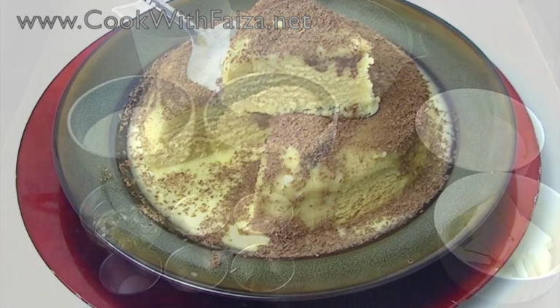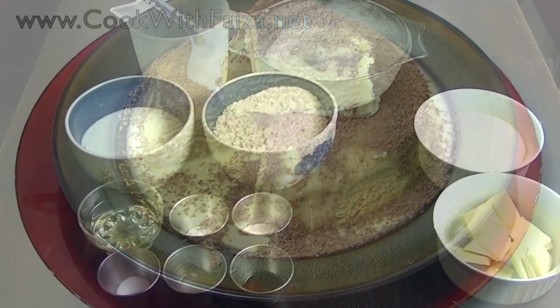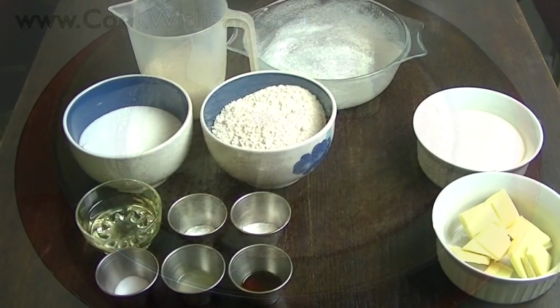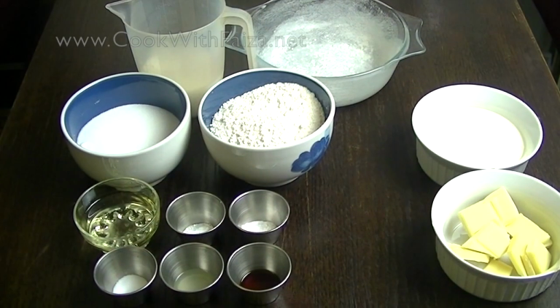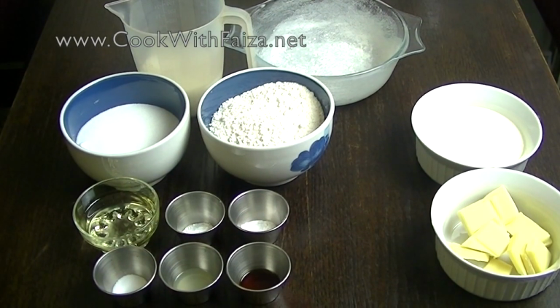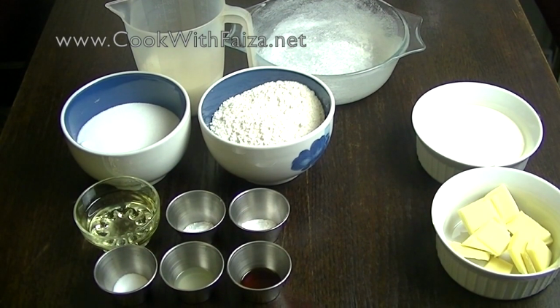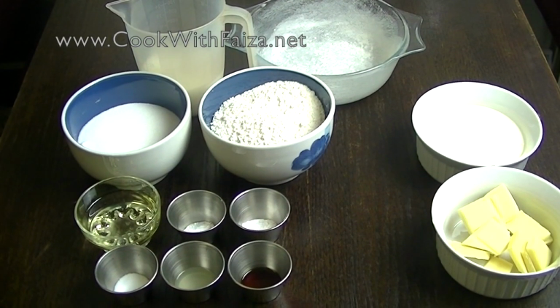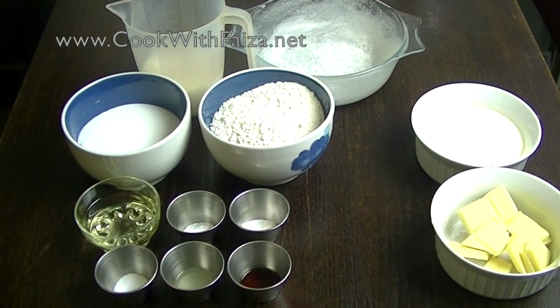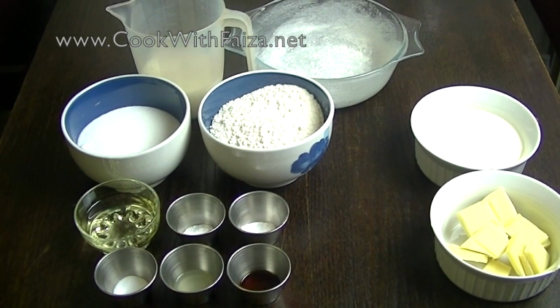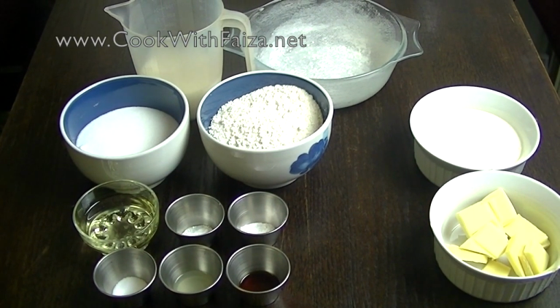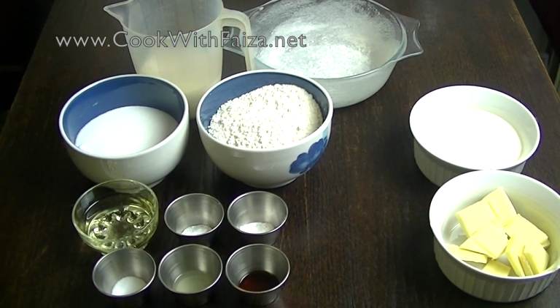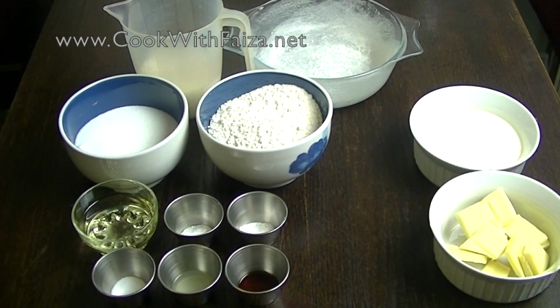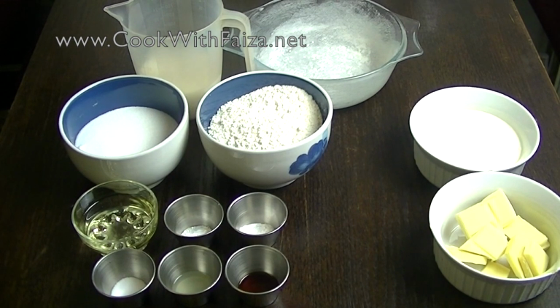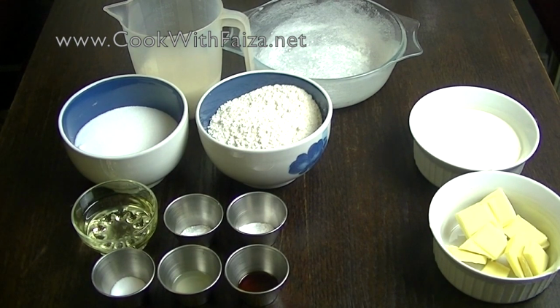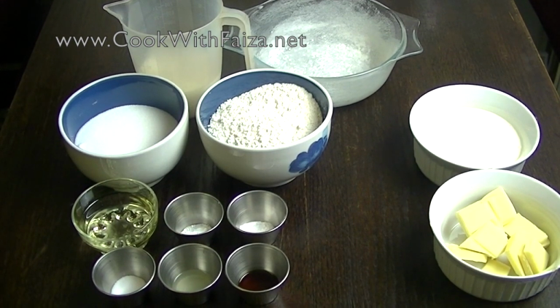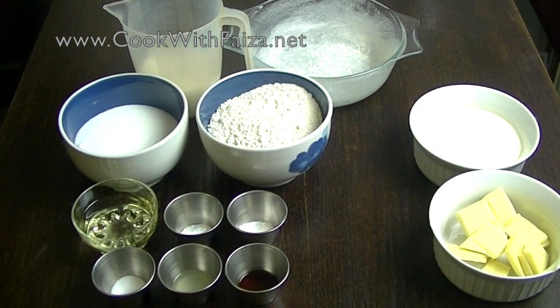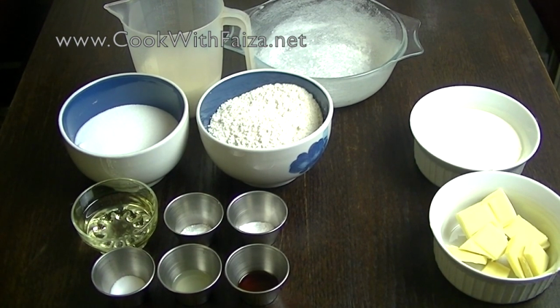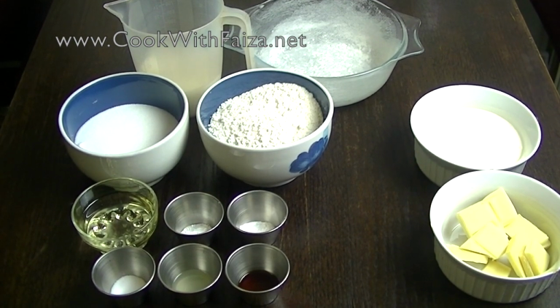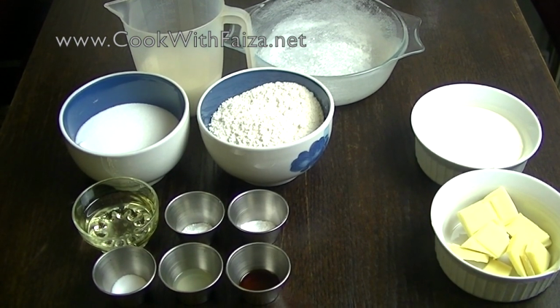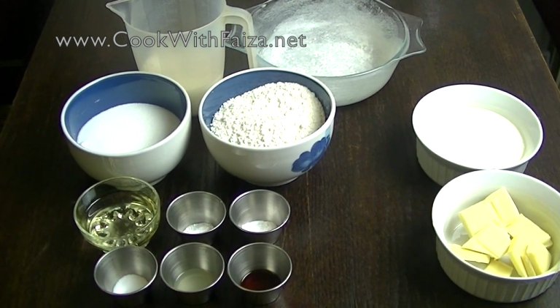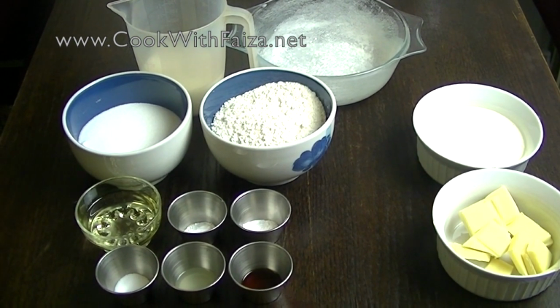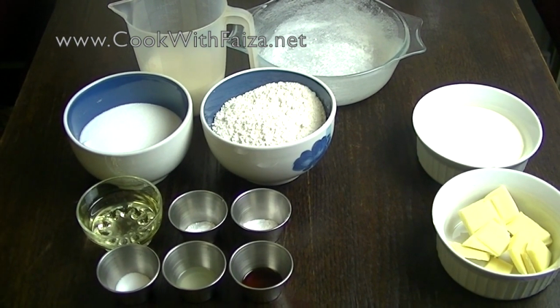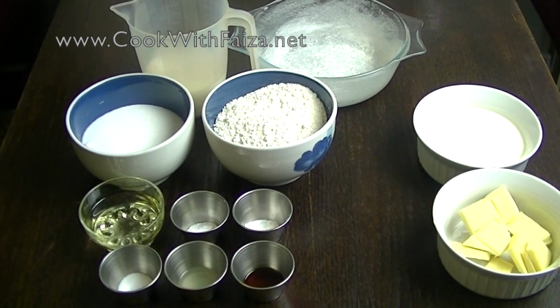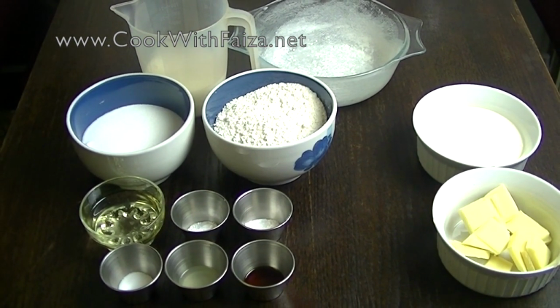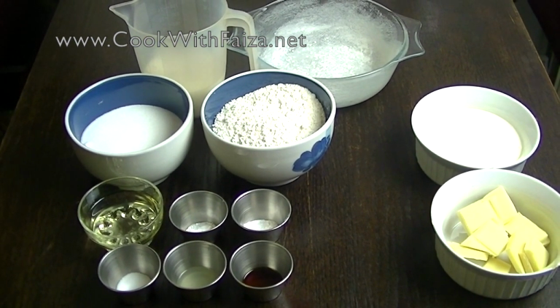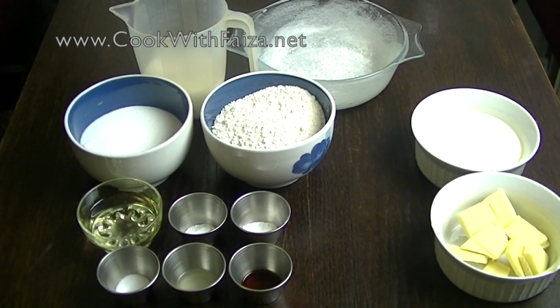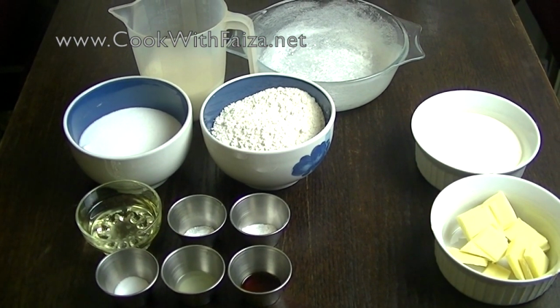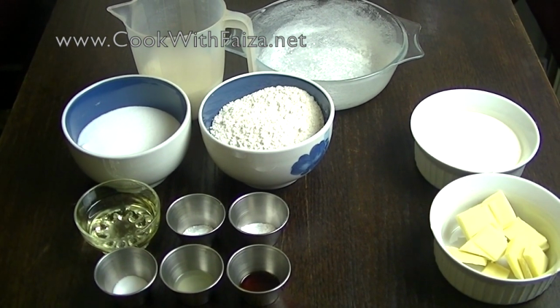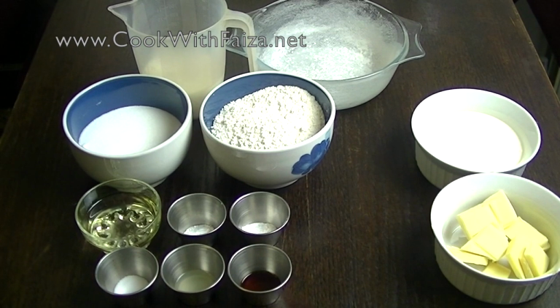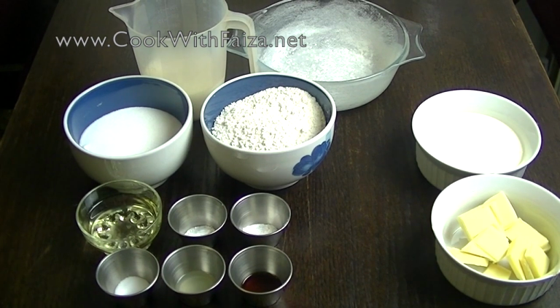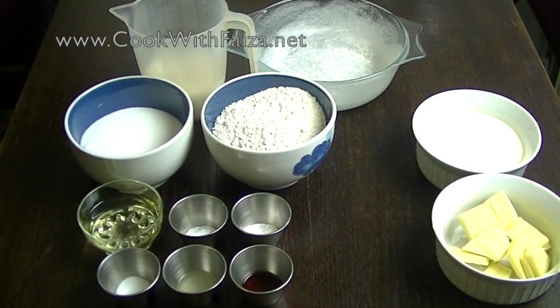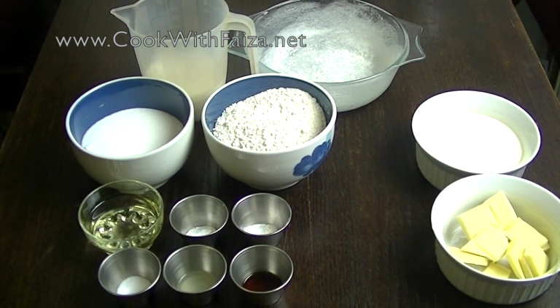Asalaamu alaykum. Today we are making a recipe for your request. This is a simple sponge cake, and this is also made eggless.